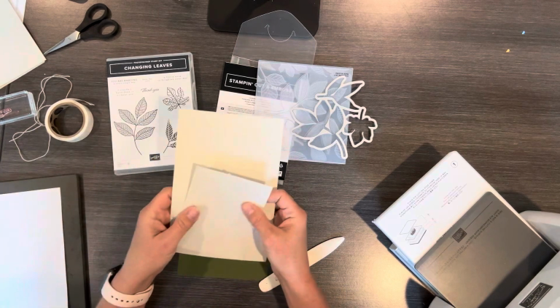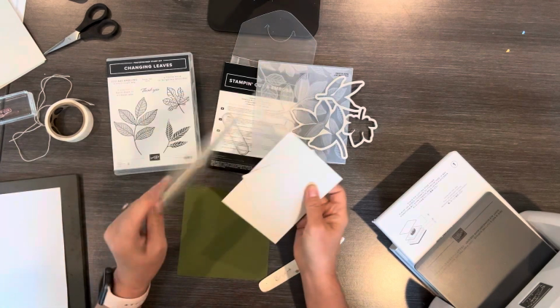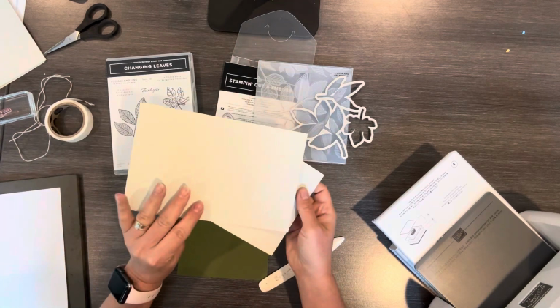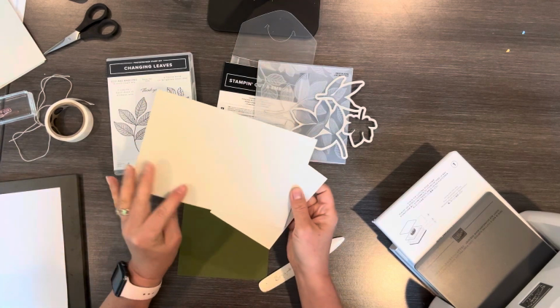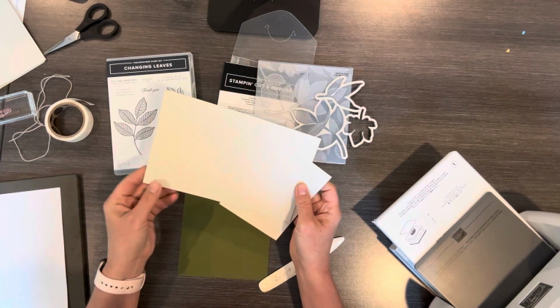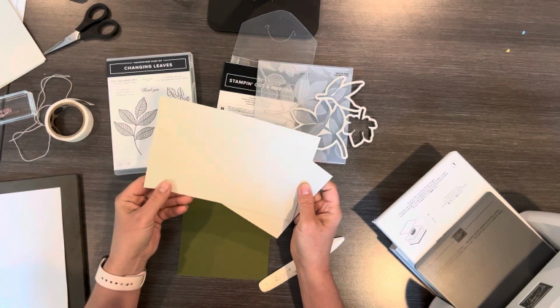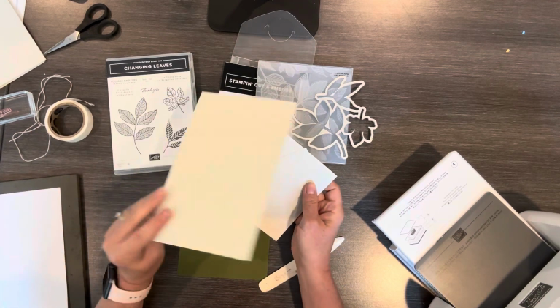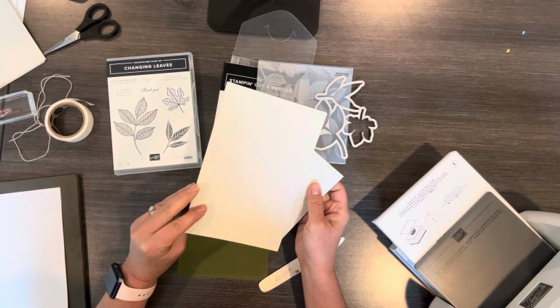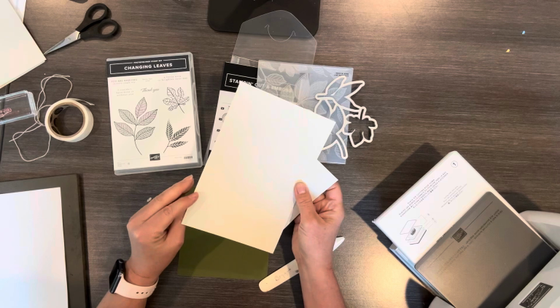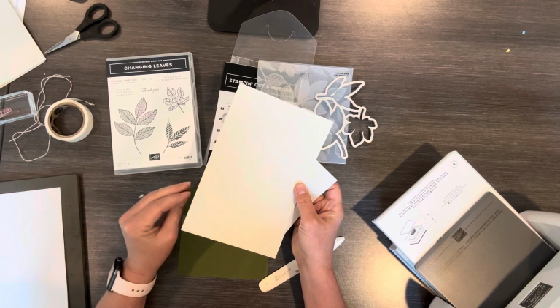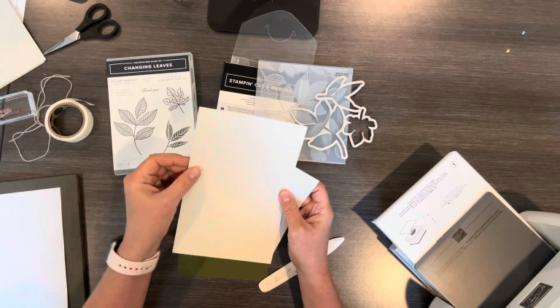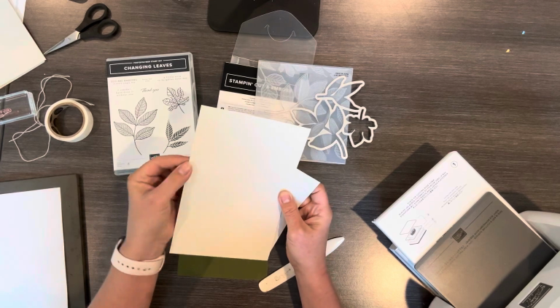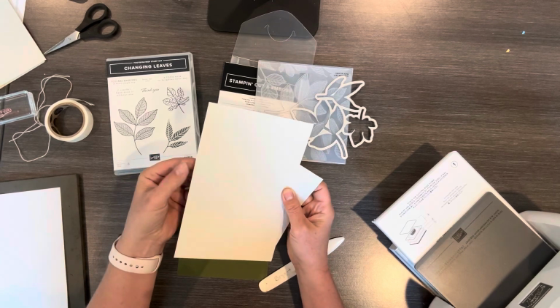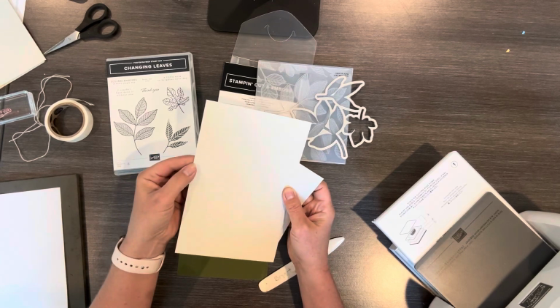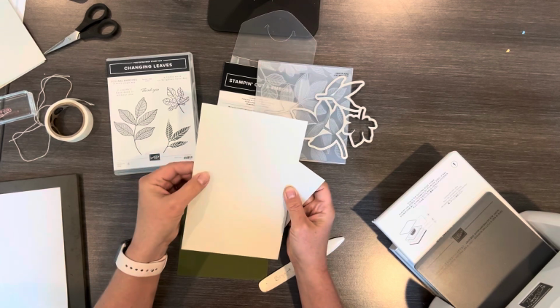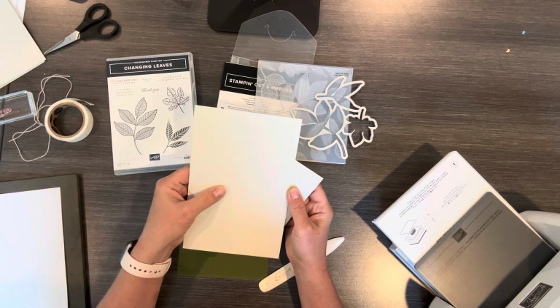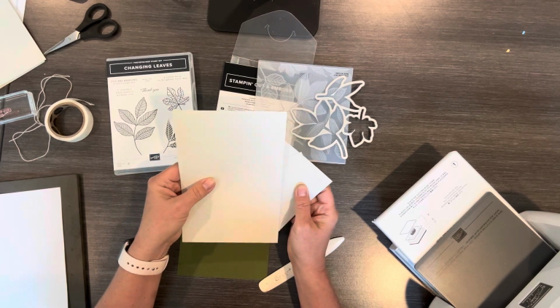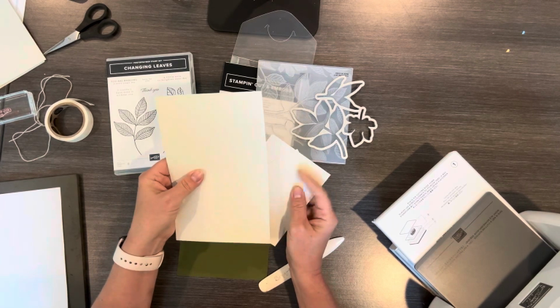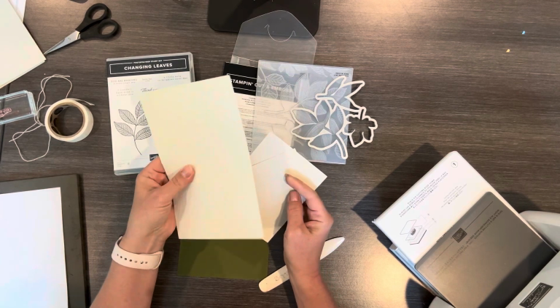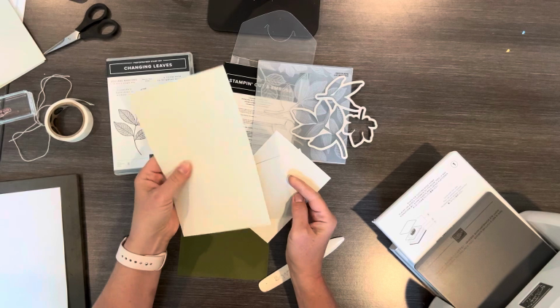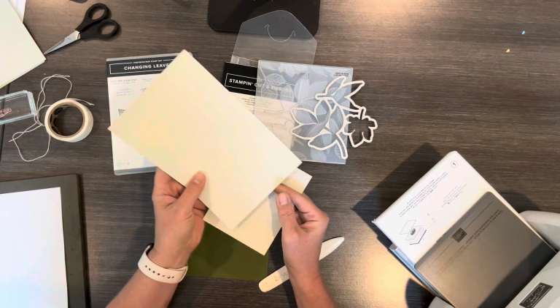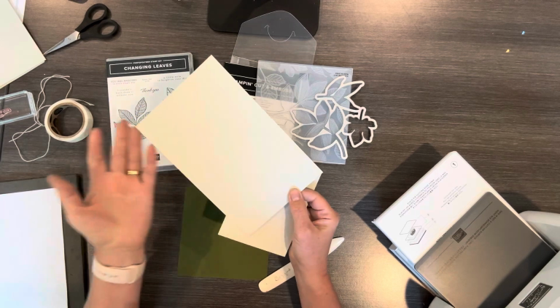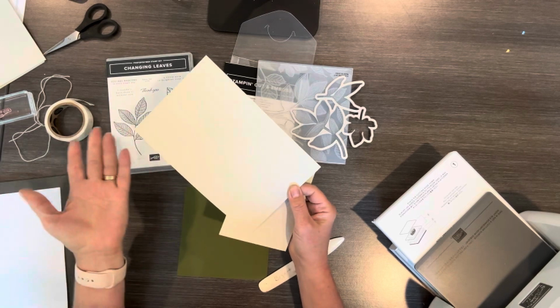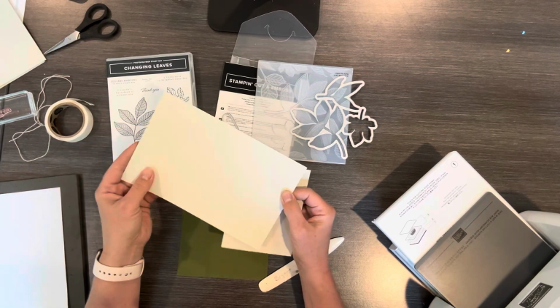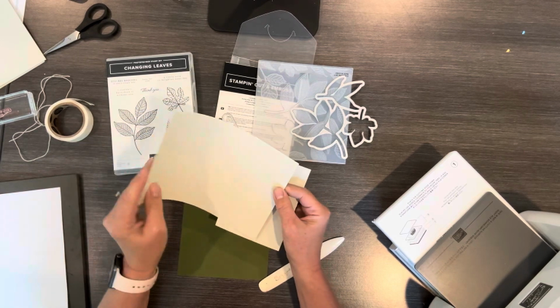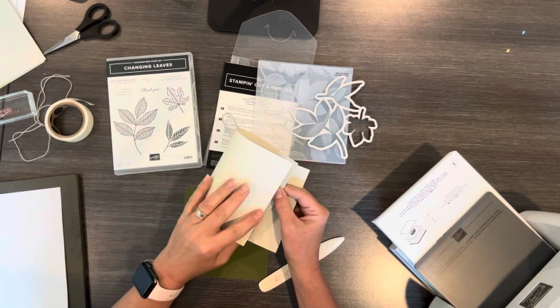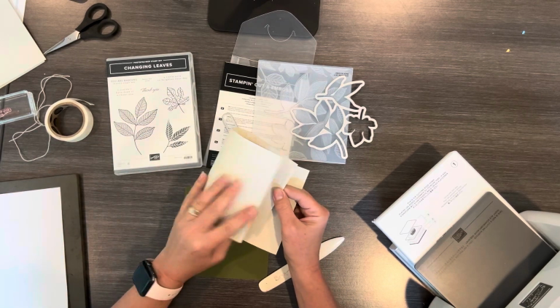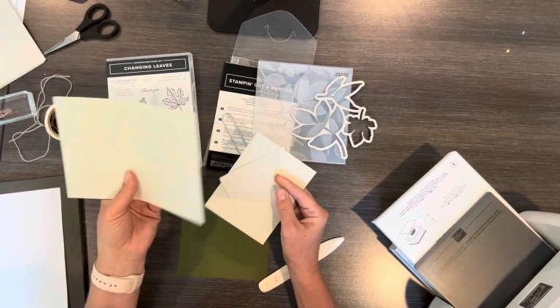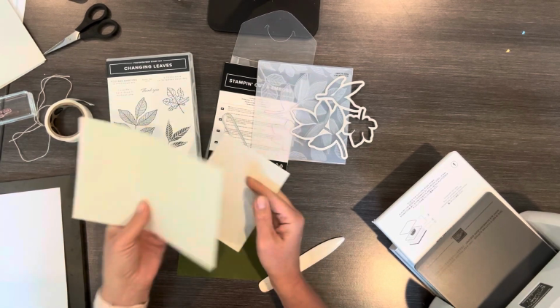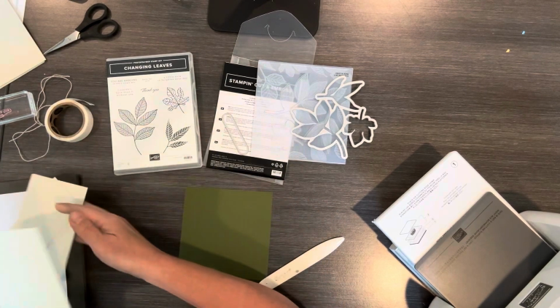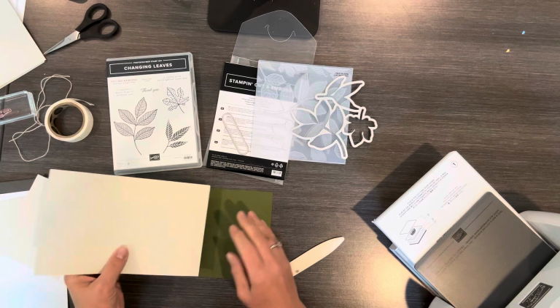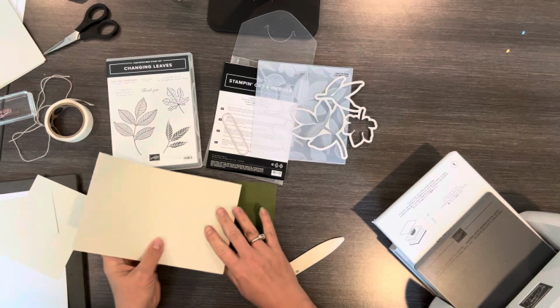Basic Beige was added to the catalog this year and I am using it a lot. It's thick like the regular cardstock and it's more hearty than vanilla, so I think if you got this you would end up using it quite a bit.